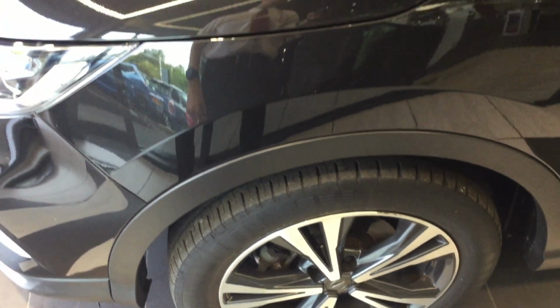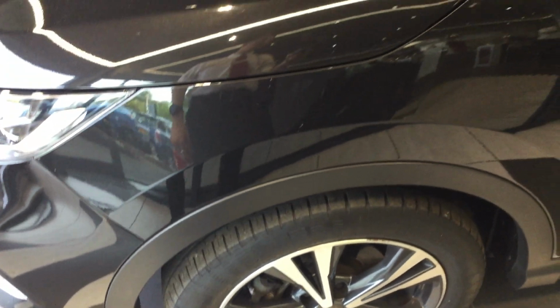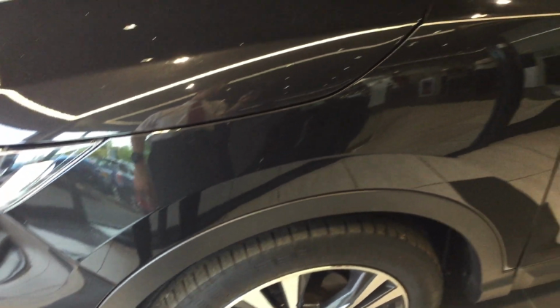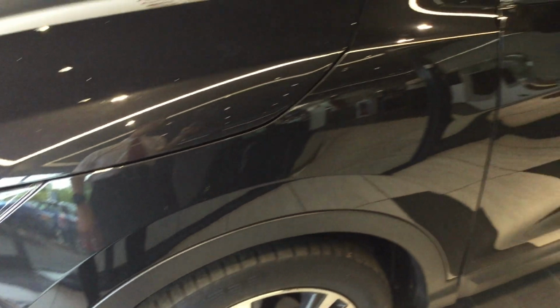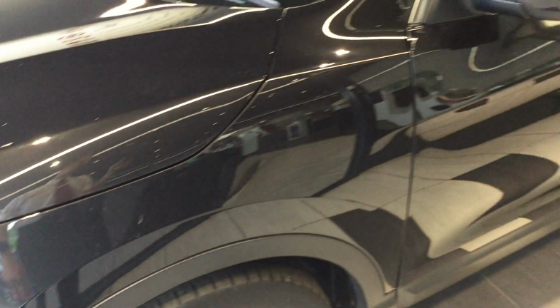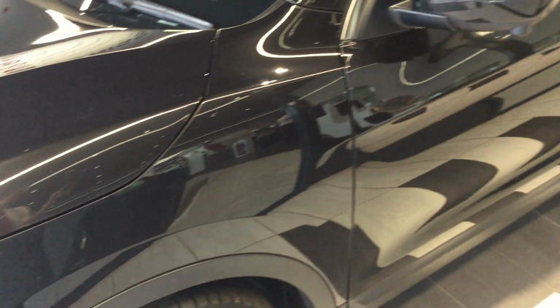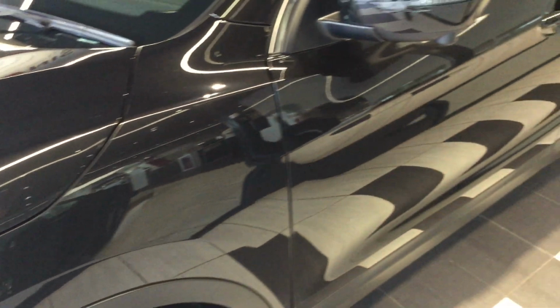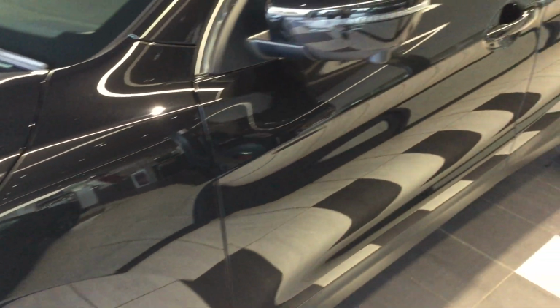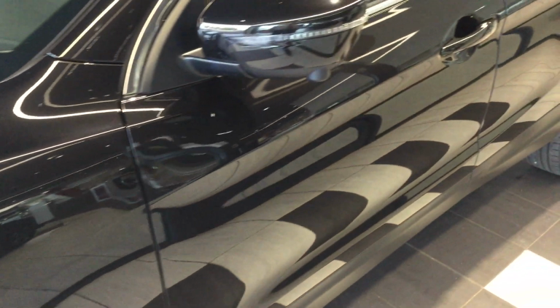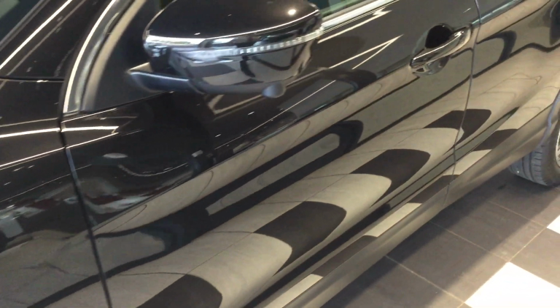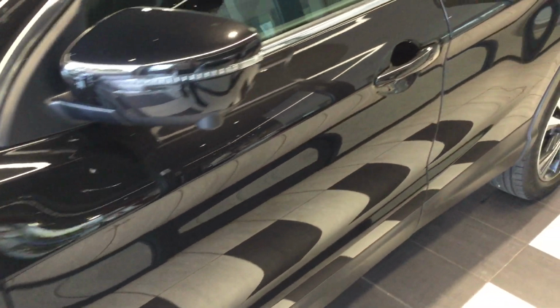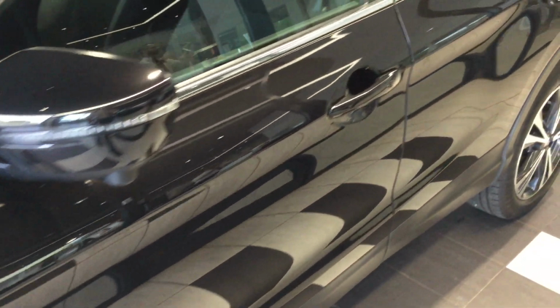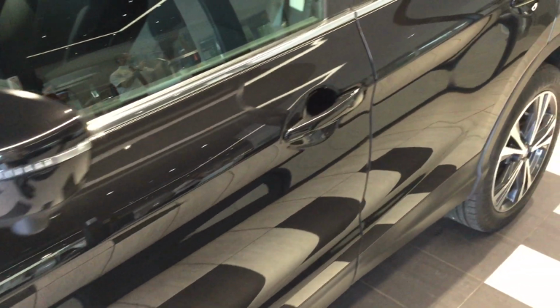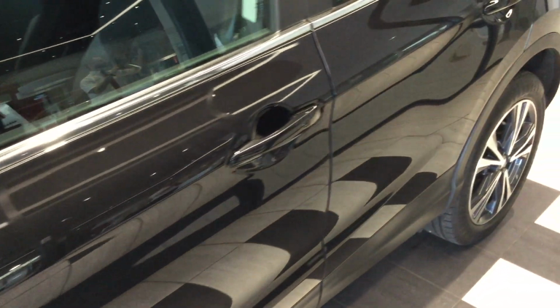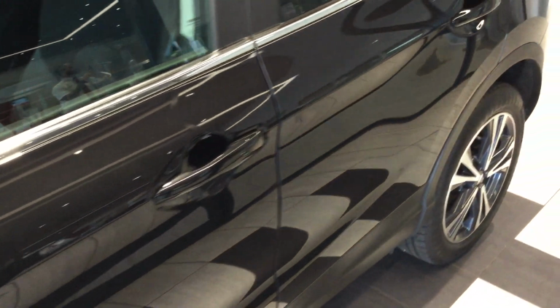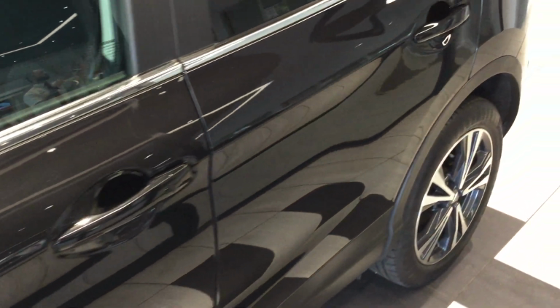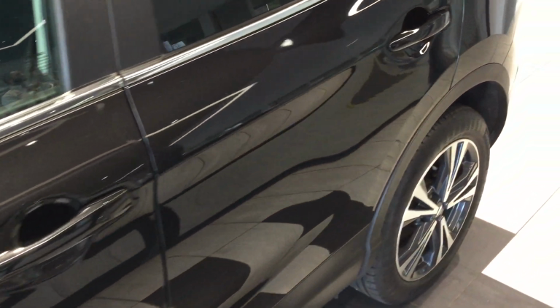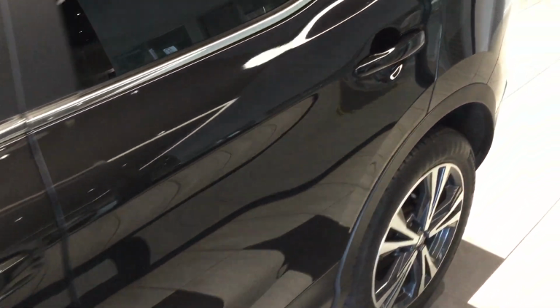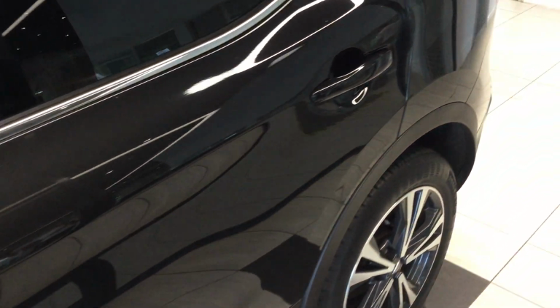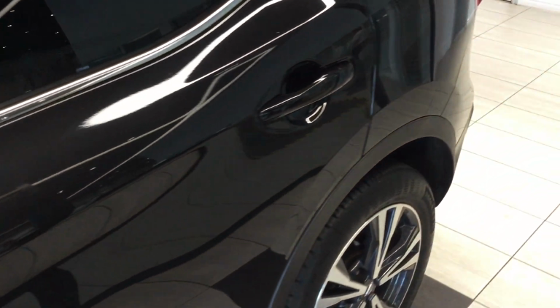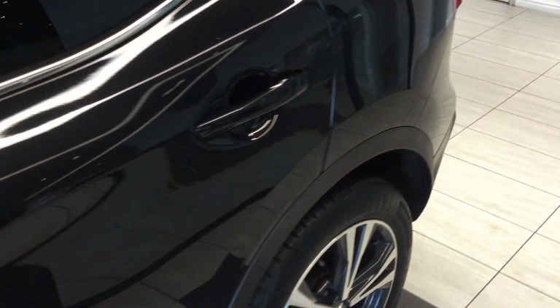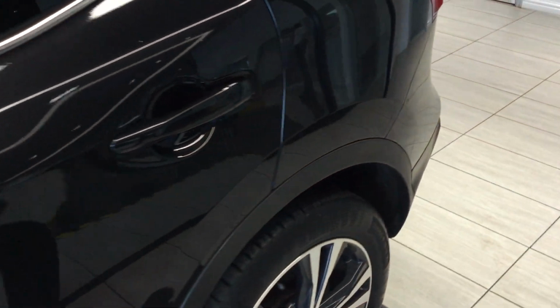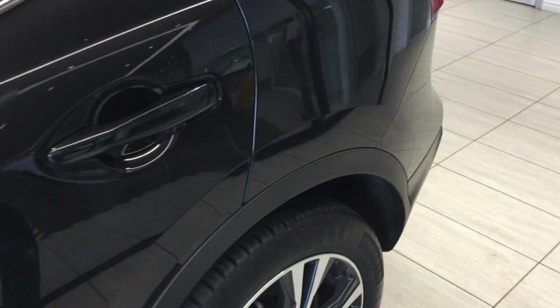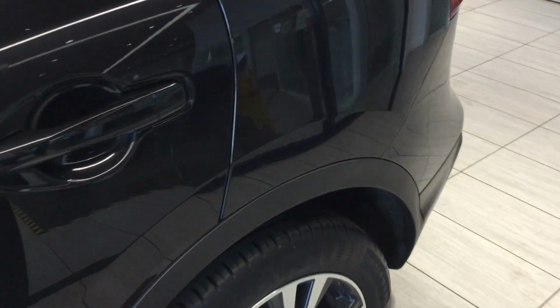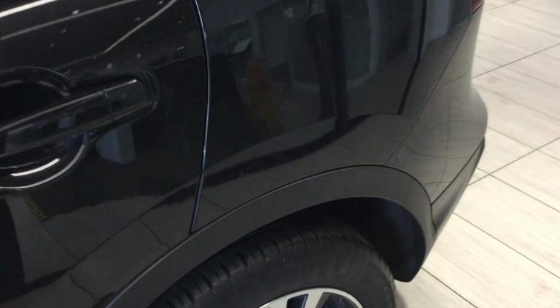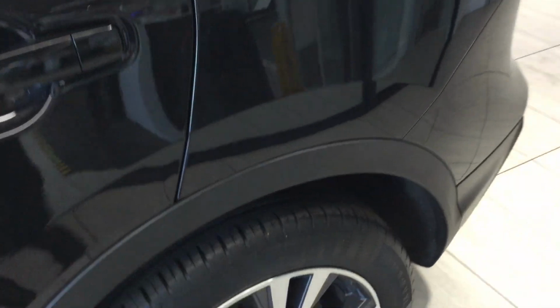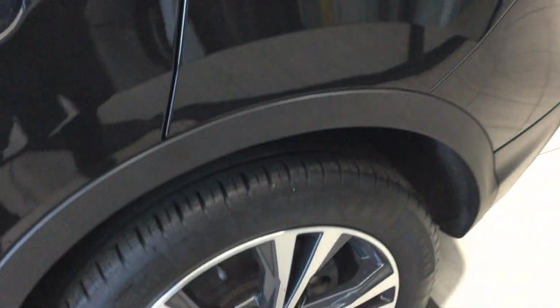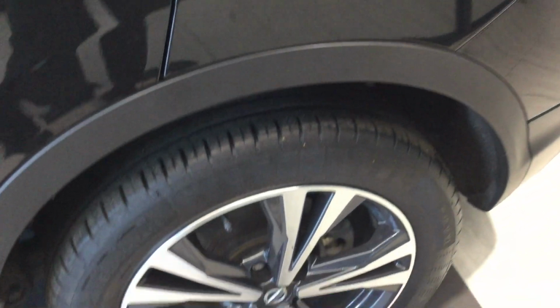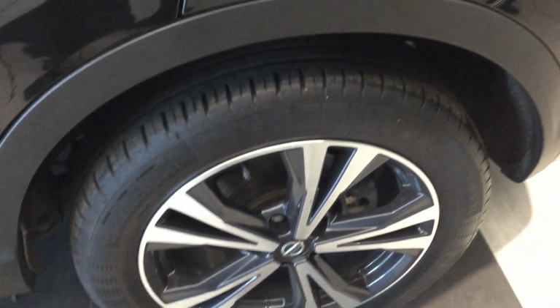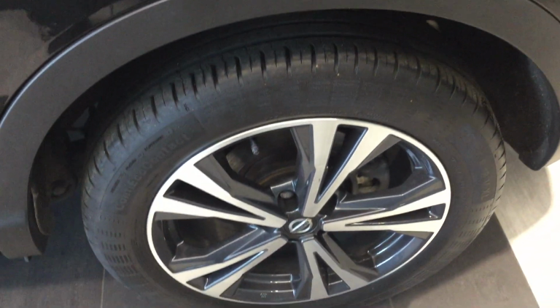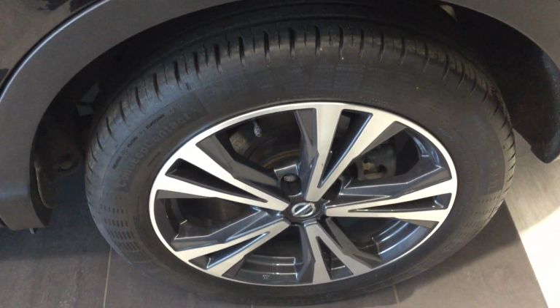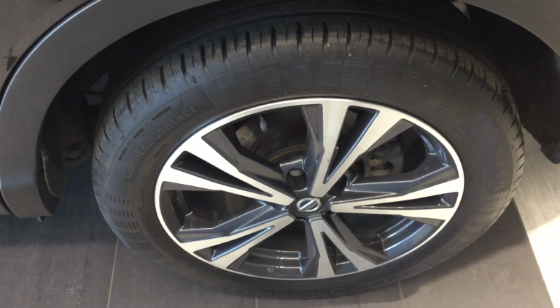You can see the vehicle is finished in metallic pearl black and is complete with the 18 inch diamond cut alloys, the dual-spoke effect.